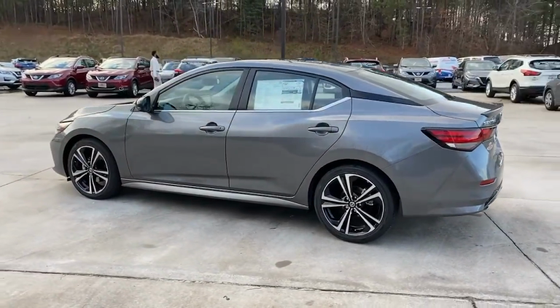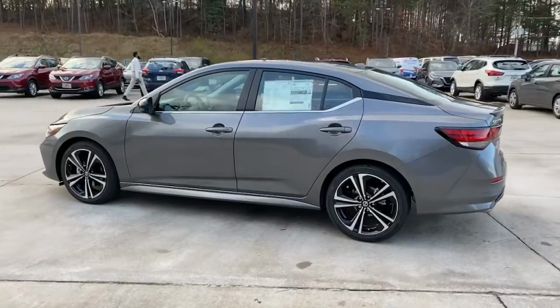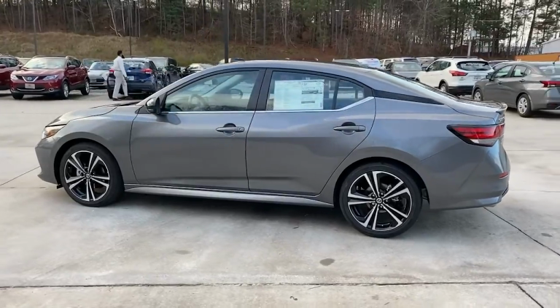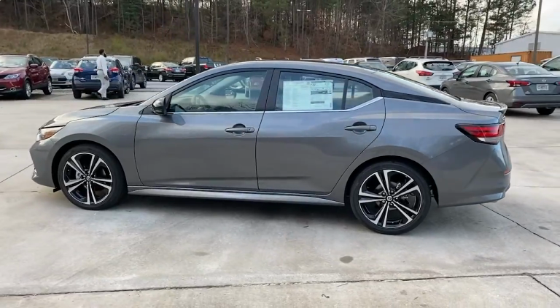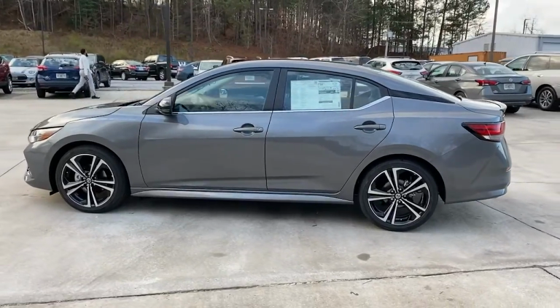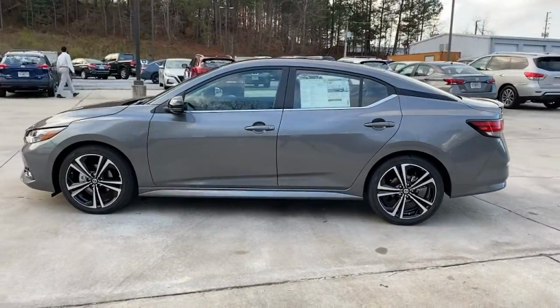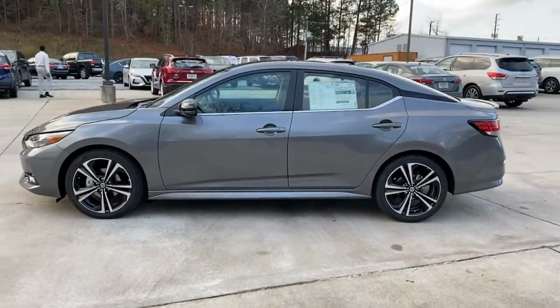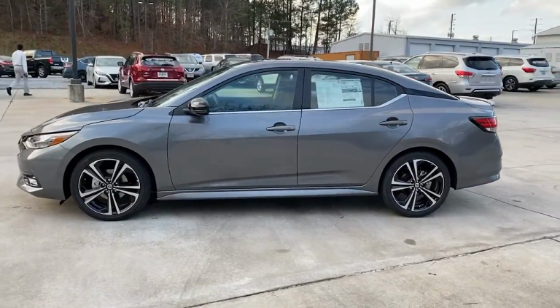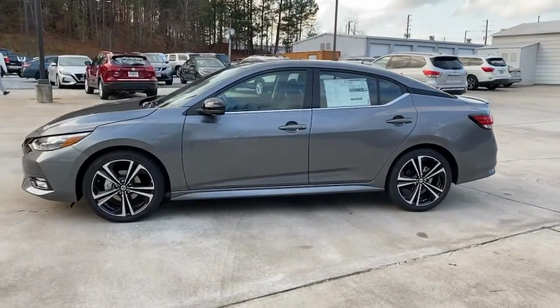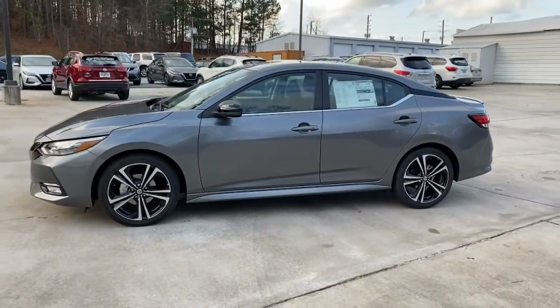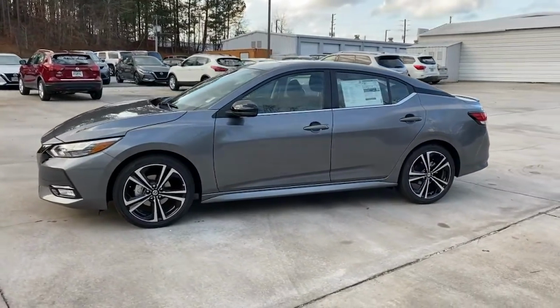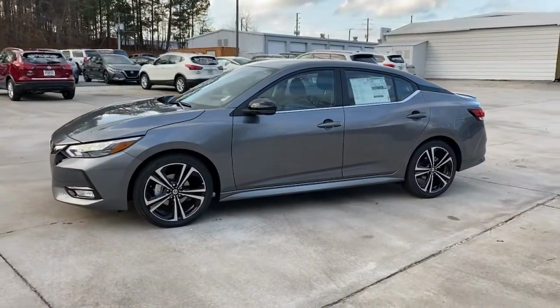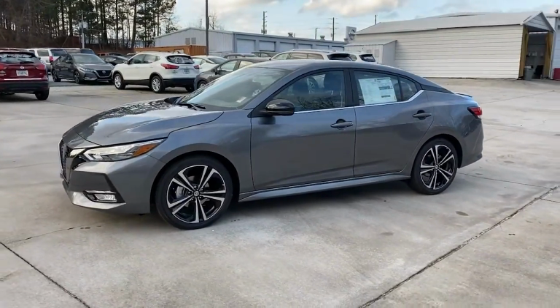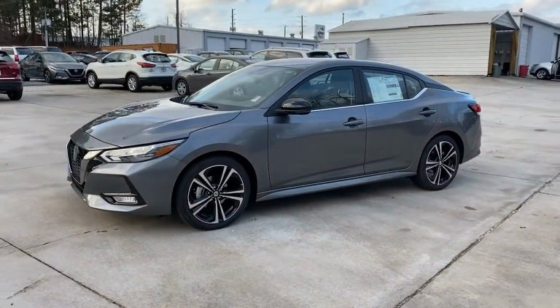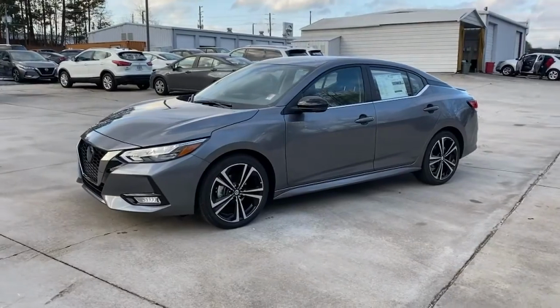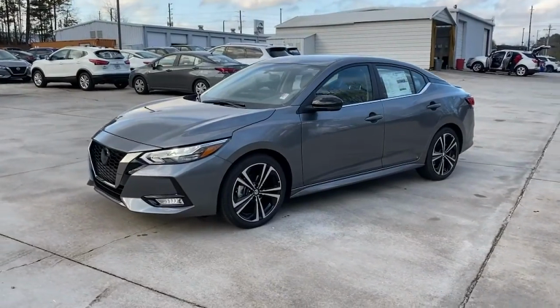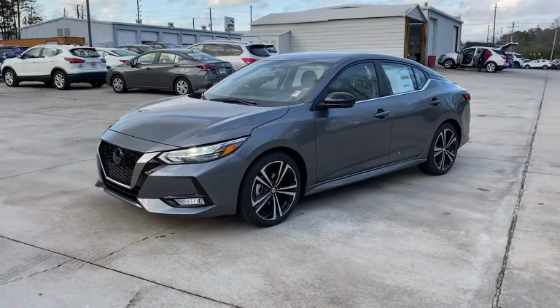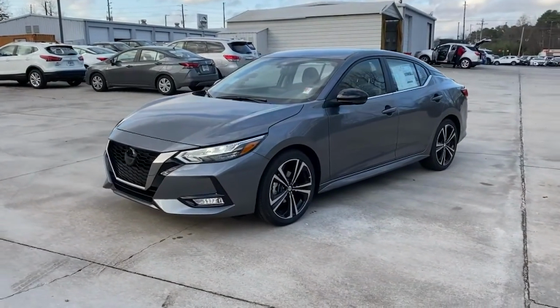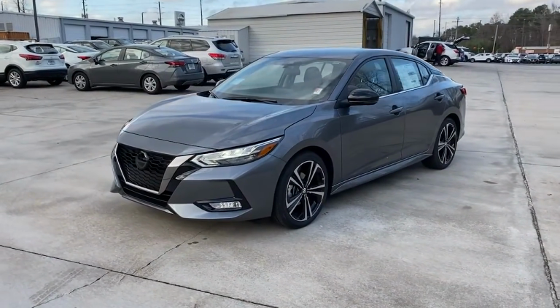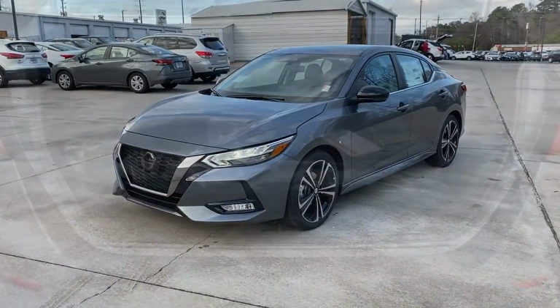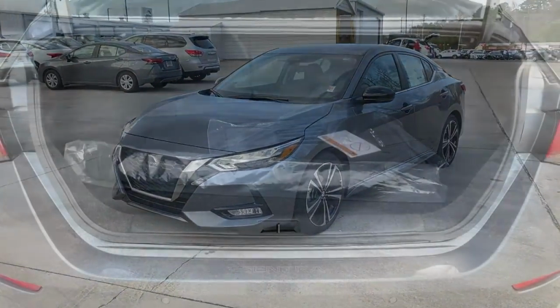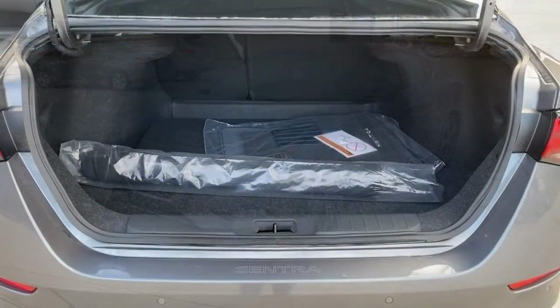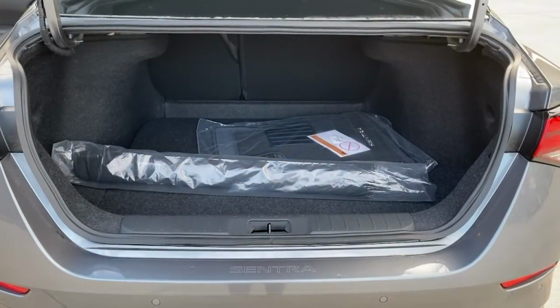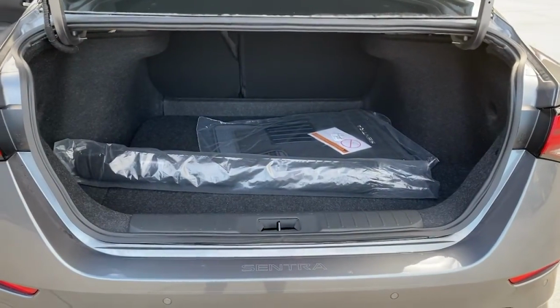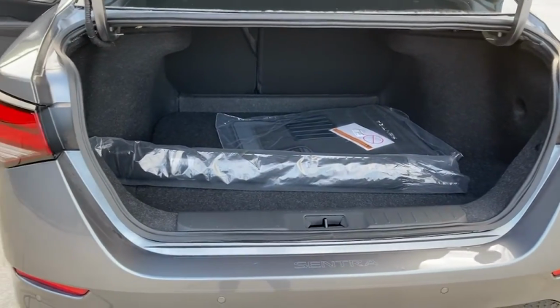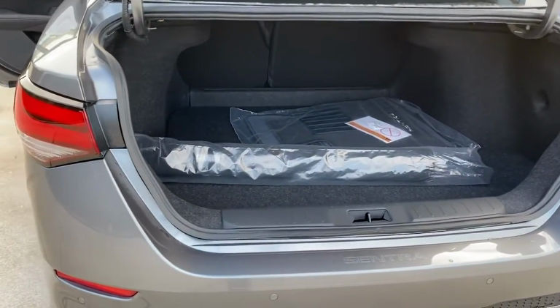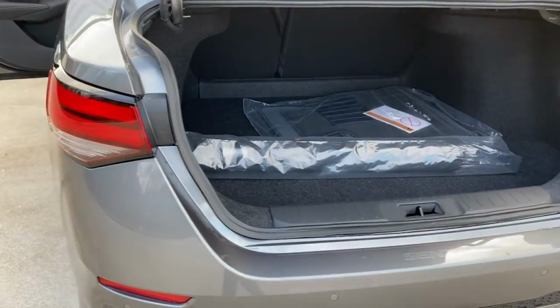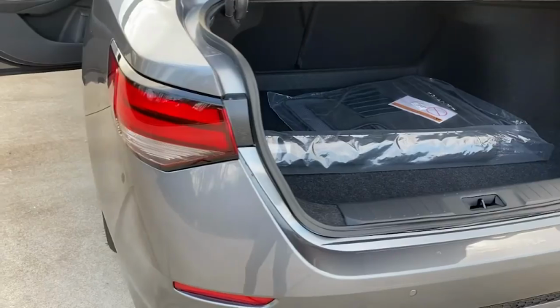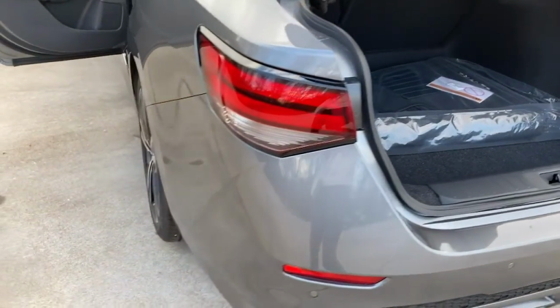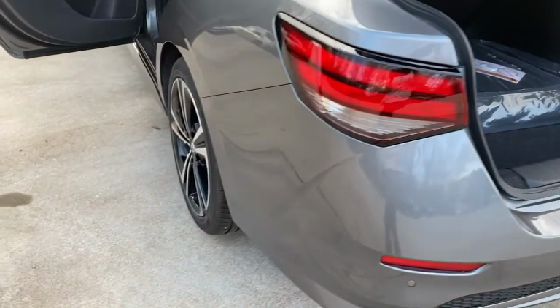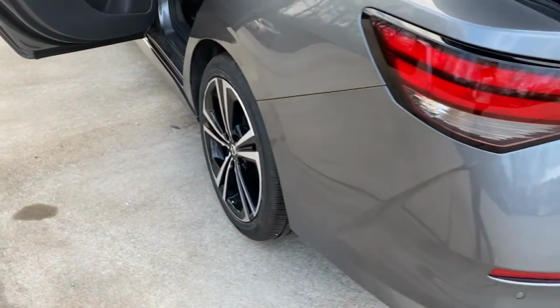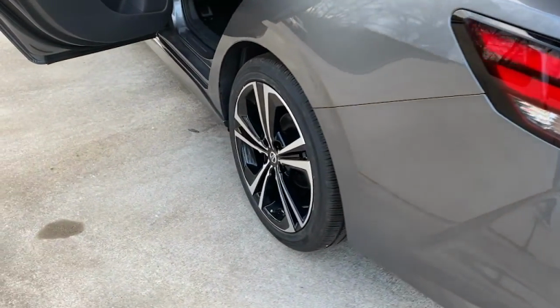These are just some of the great options this vehicle comes with: keyless entry, backup camera, fog lamps, satellite radio, heated mirrors, keyless start, and adaptive cruise control.